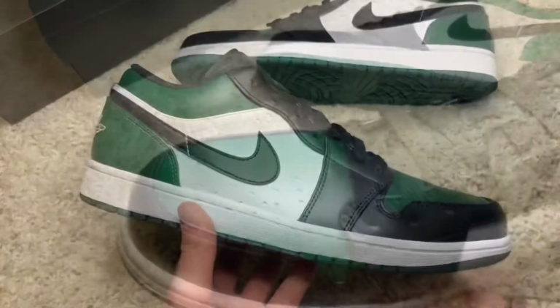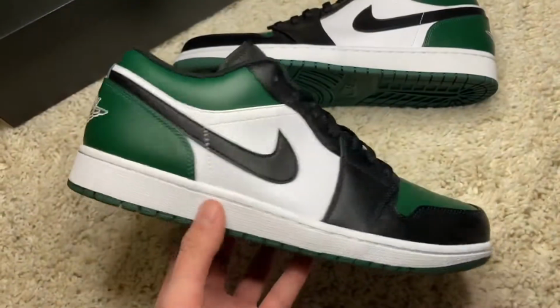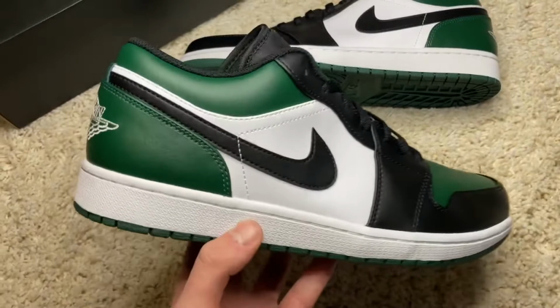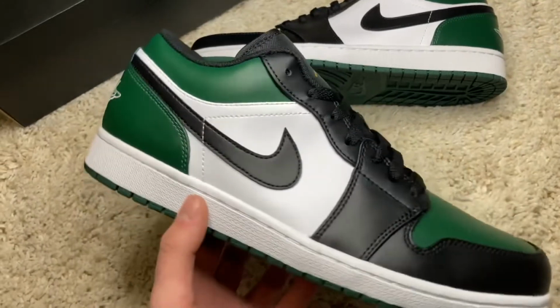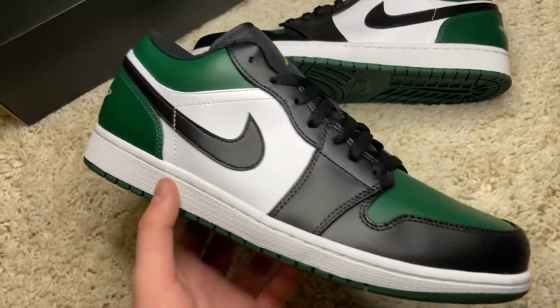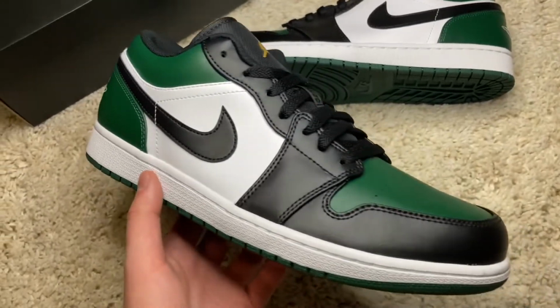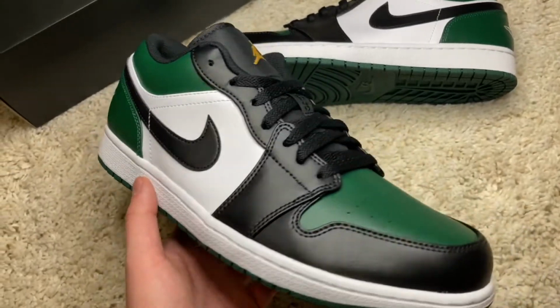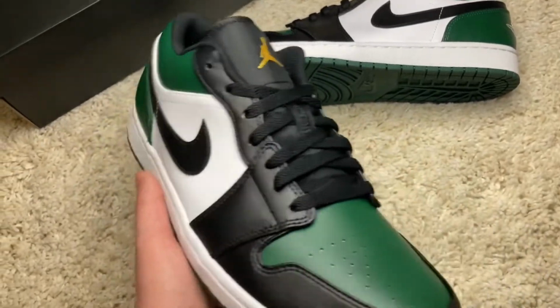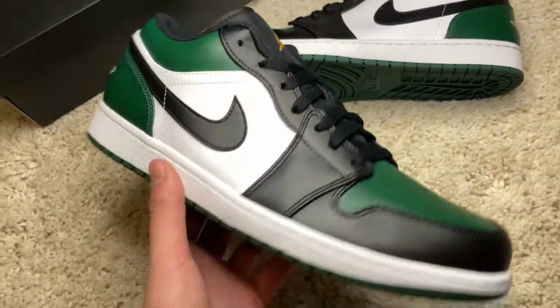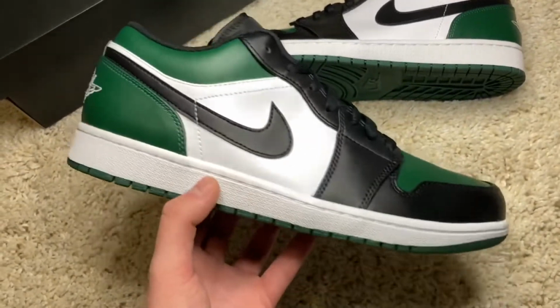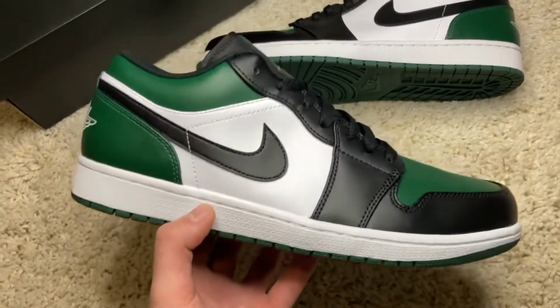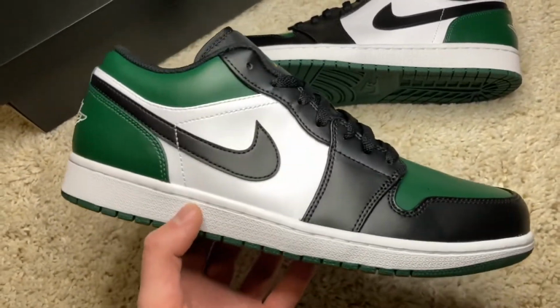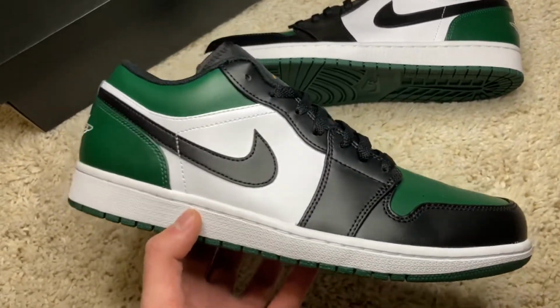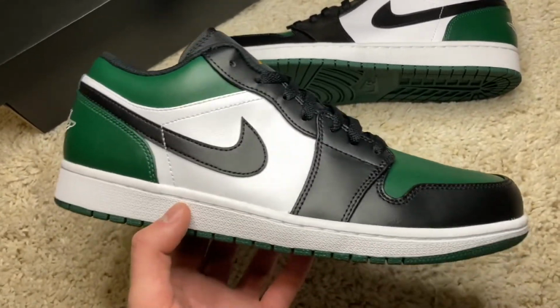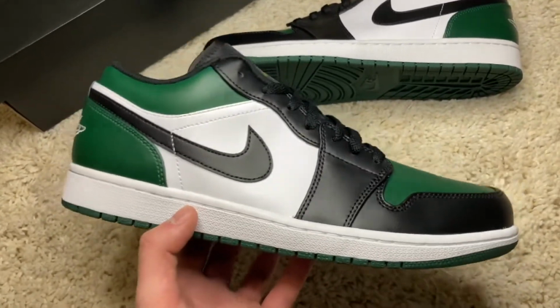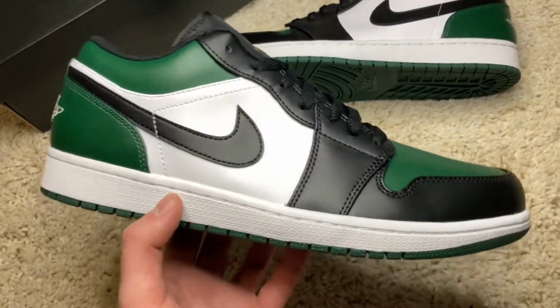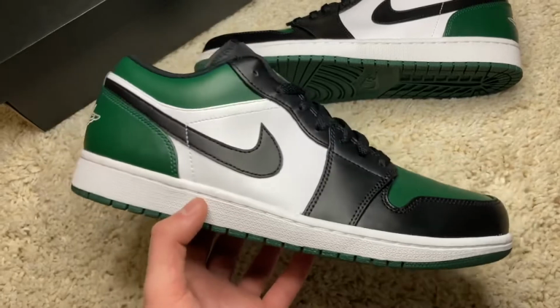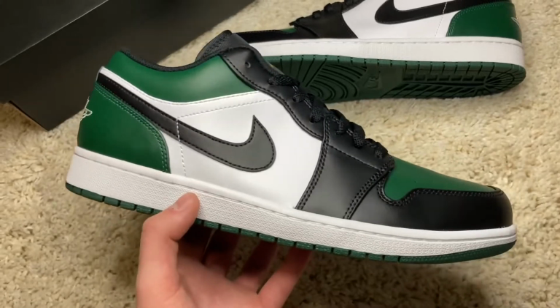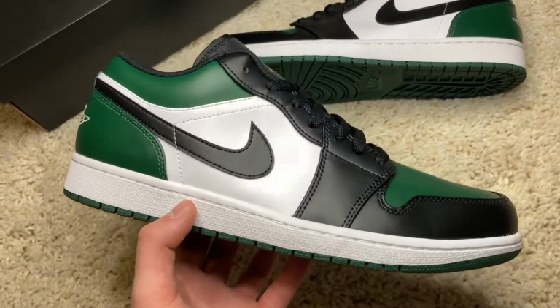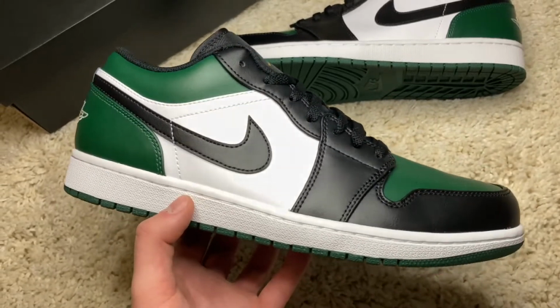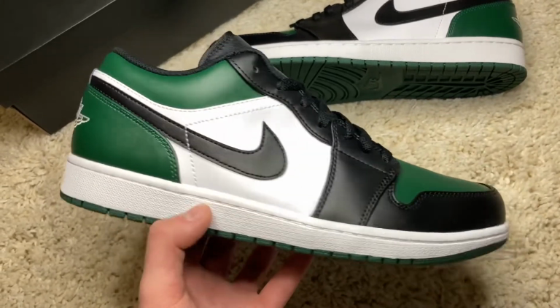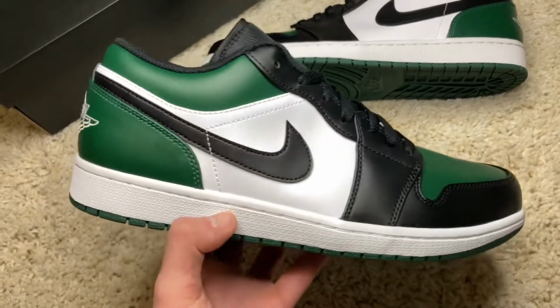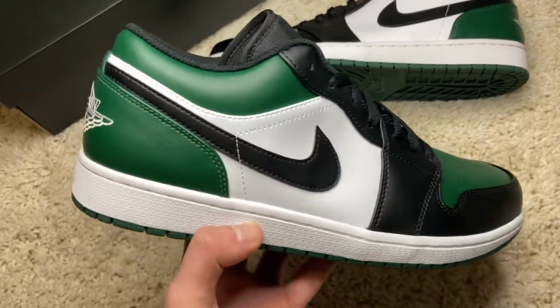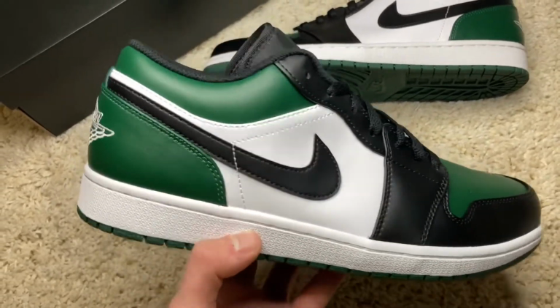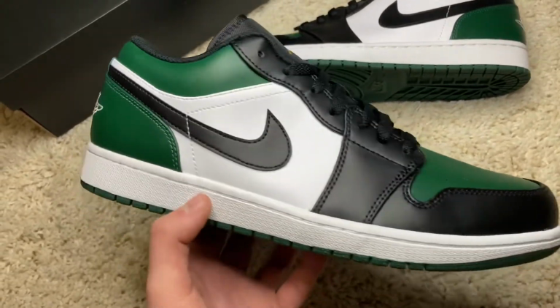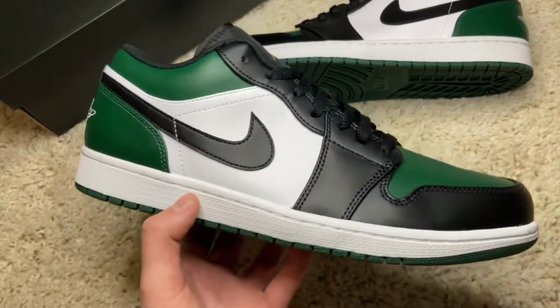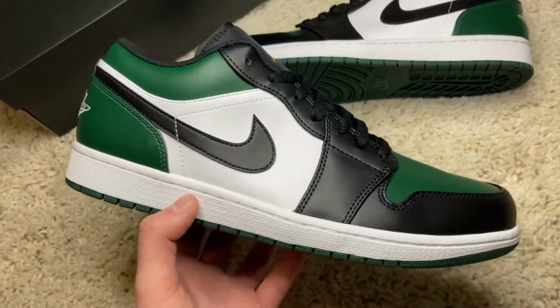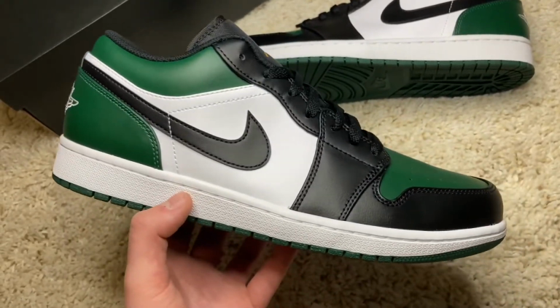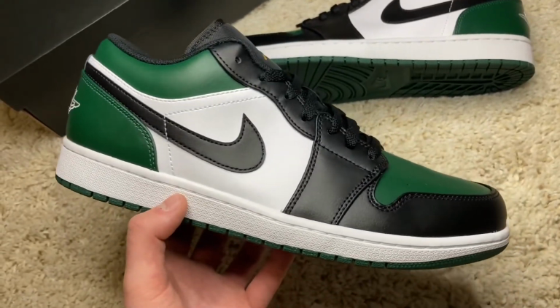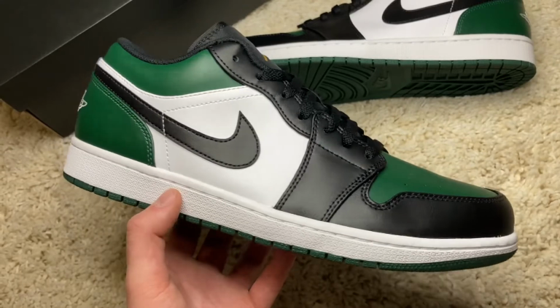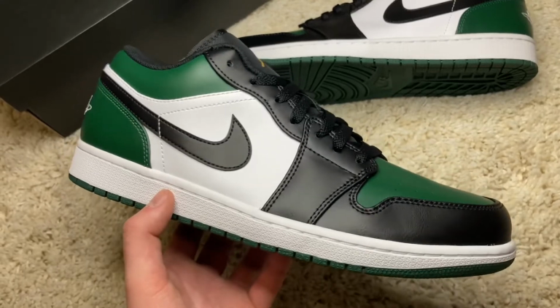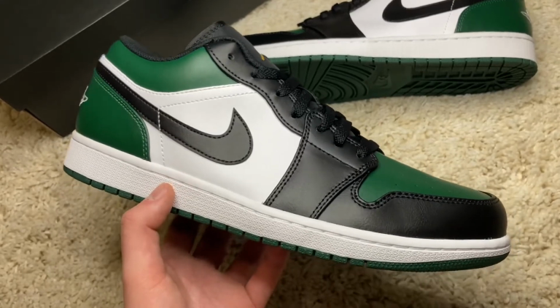Let me know in the comments below if you guys picked up this pair of Air Jordan 1 Lows. These did drop on Nike.com, so make sure you guys stay tuned — now we're going to talk a little bit more about these Air Jordan 1 Lows.